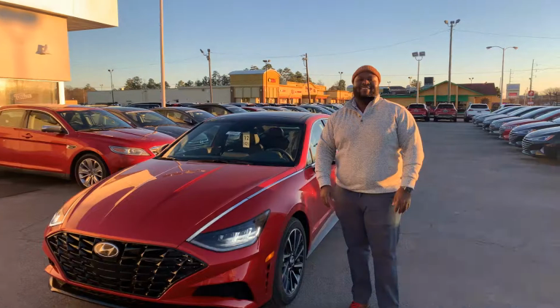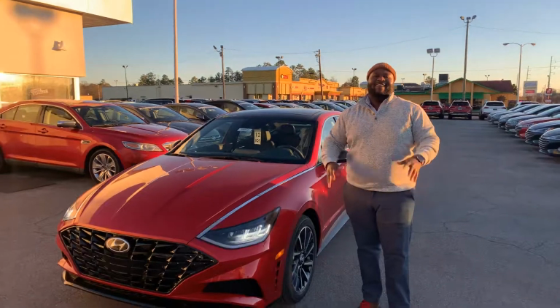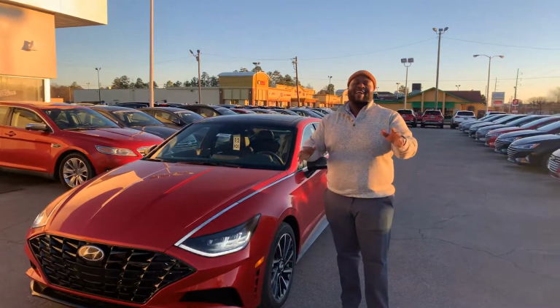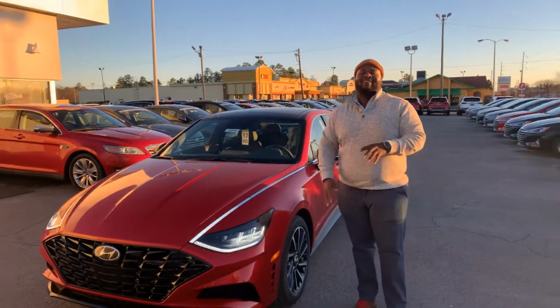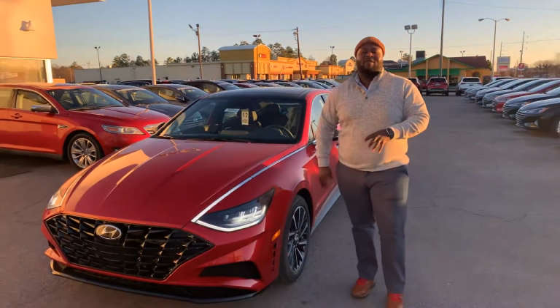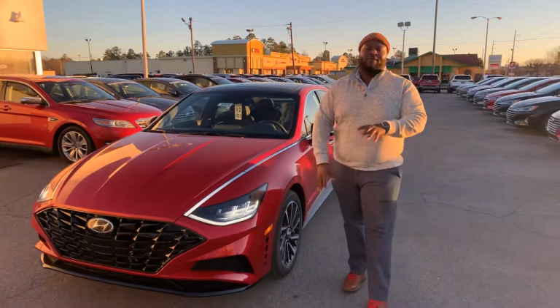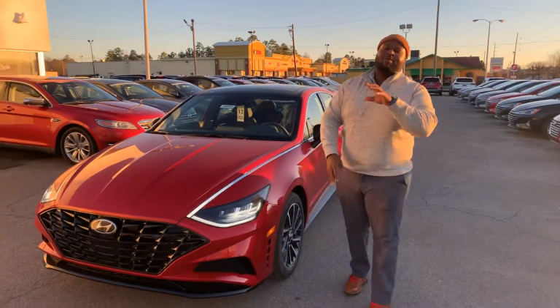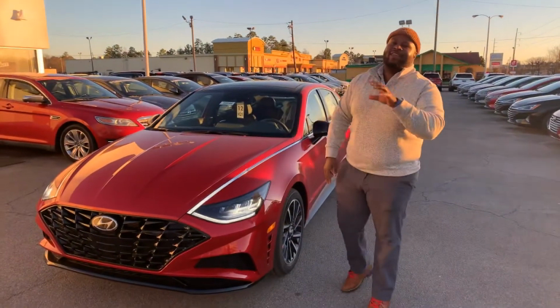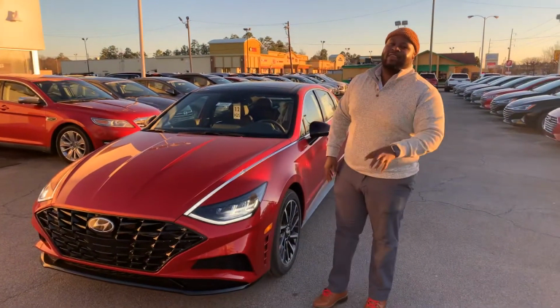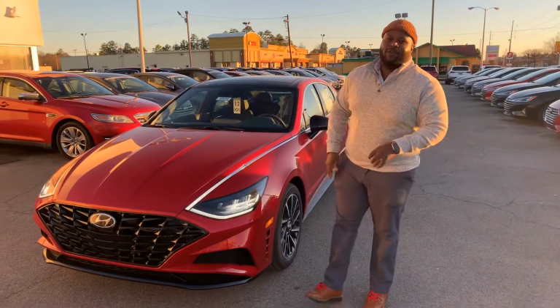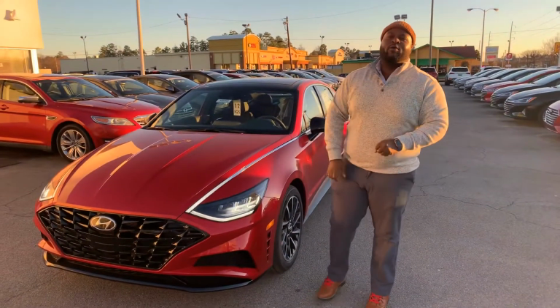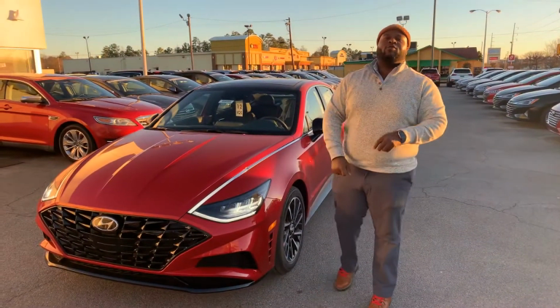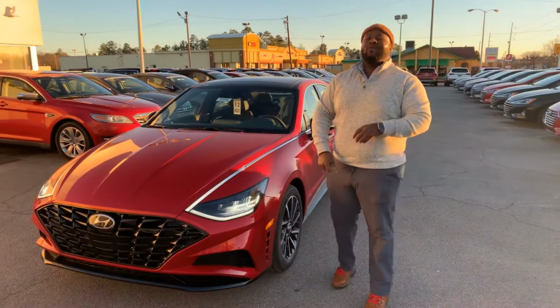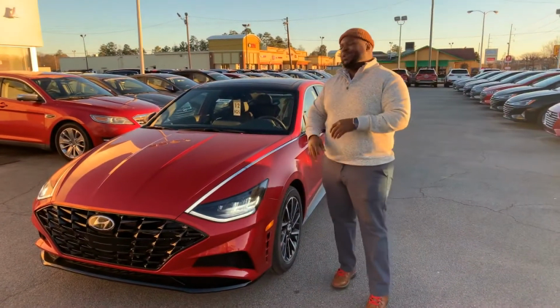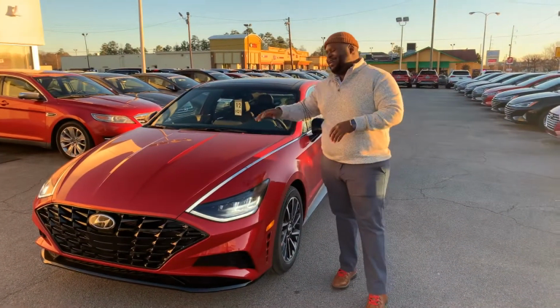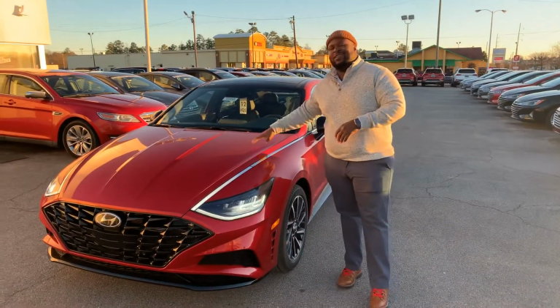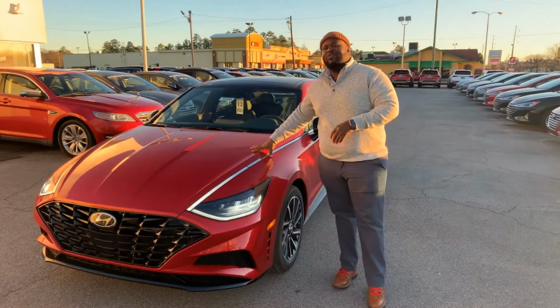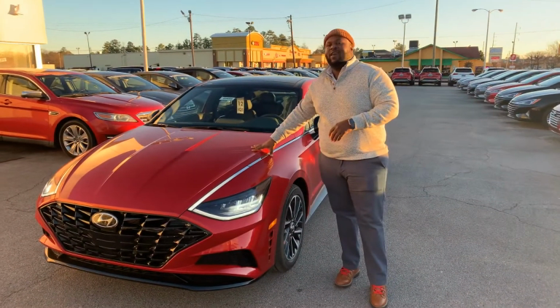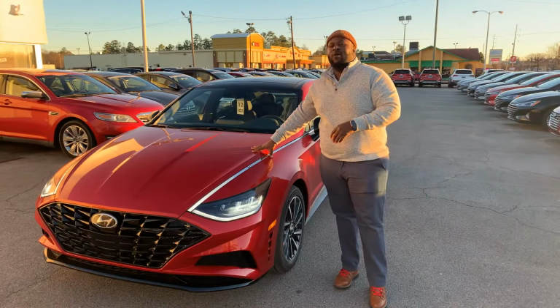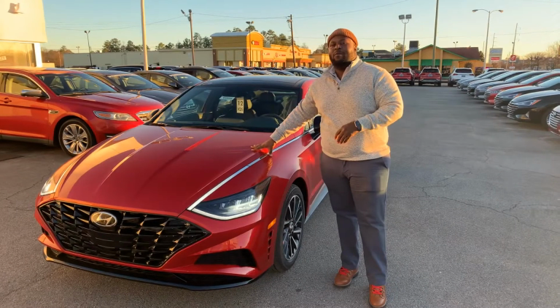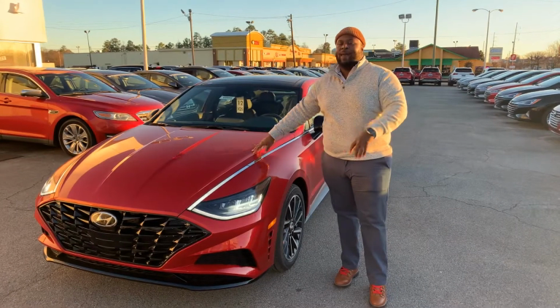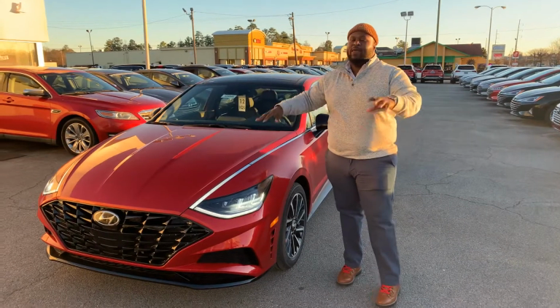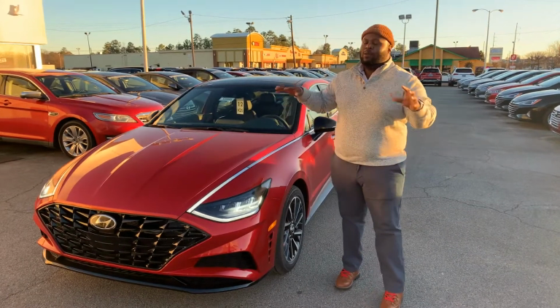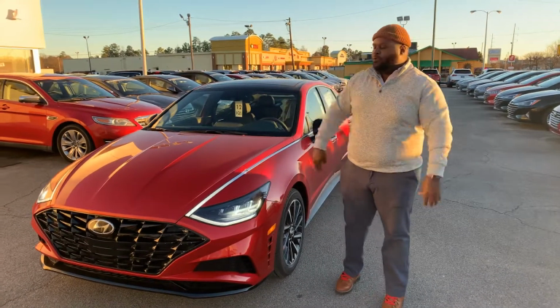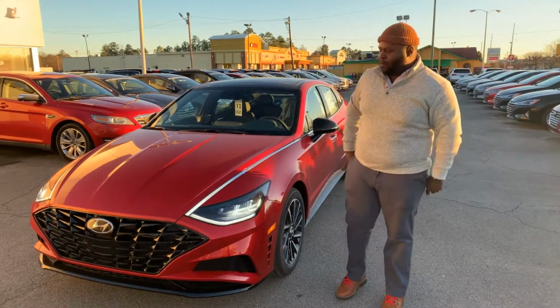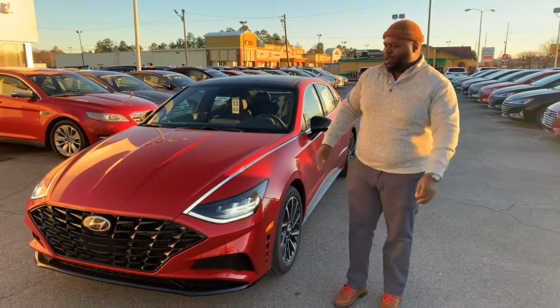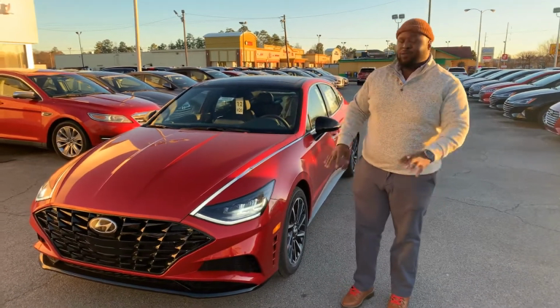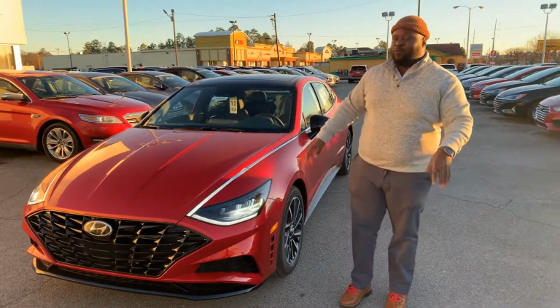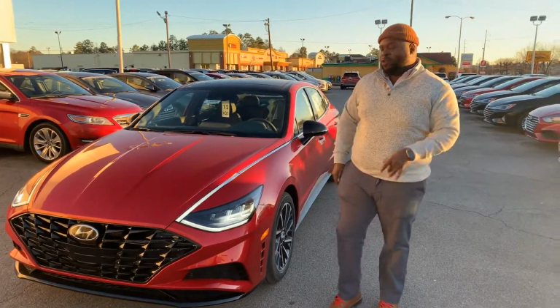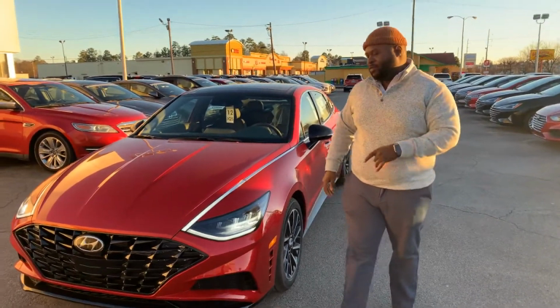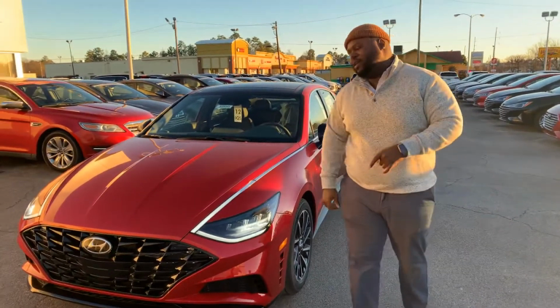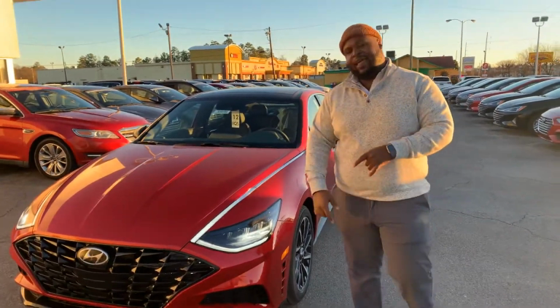Hey, Xavier here from Tamper and Hyundai. Thank you for your inquiry on the 2020 Hyundai Sonata. You see I have one right behind me in a beautiful red color — it's a beautiful vehicle. Let's take a look at it.